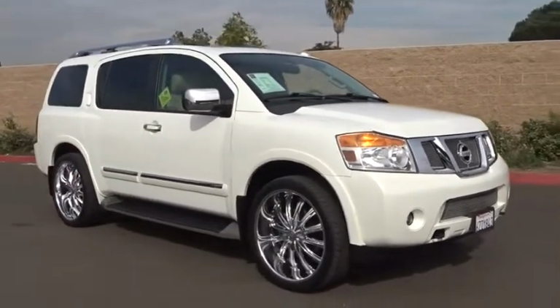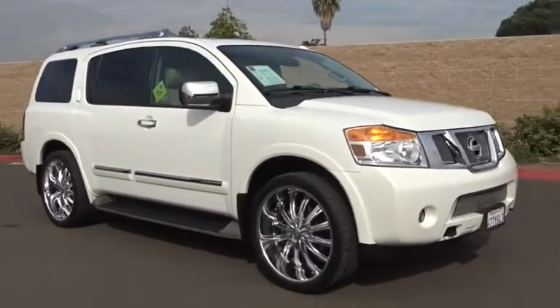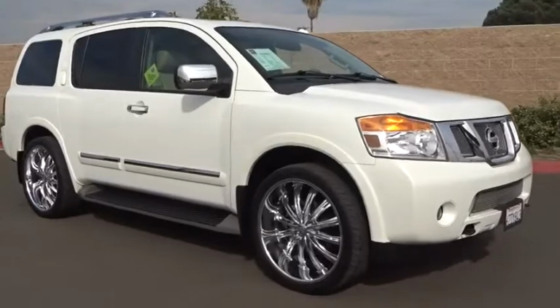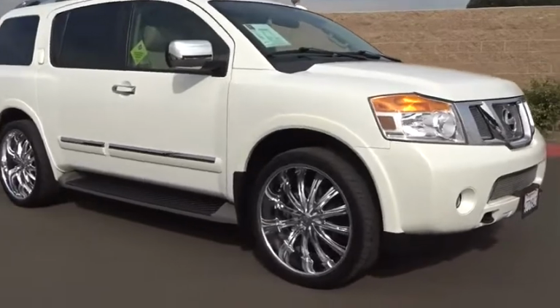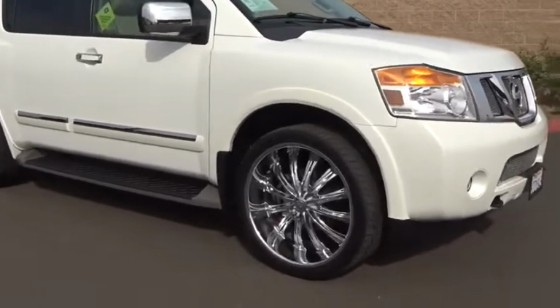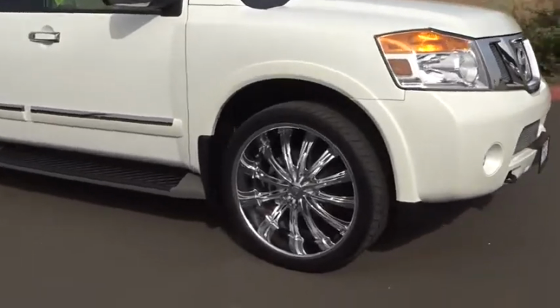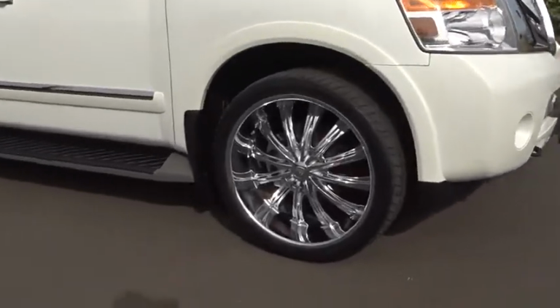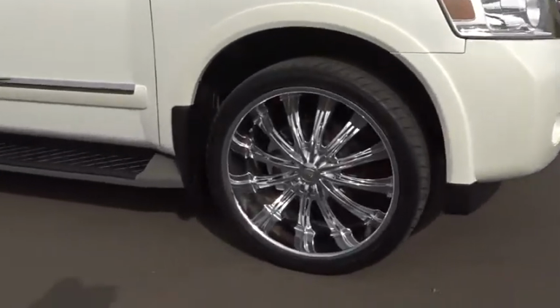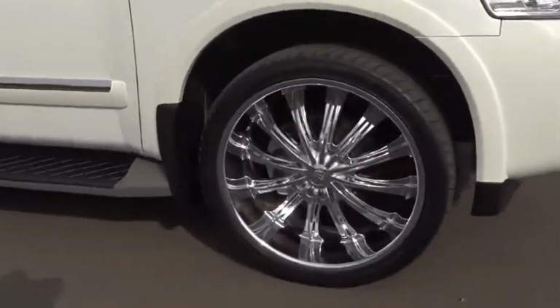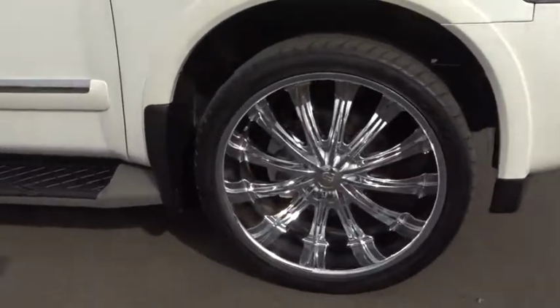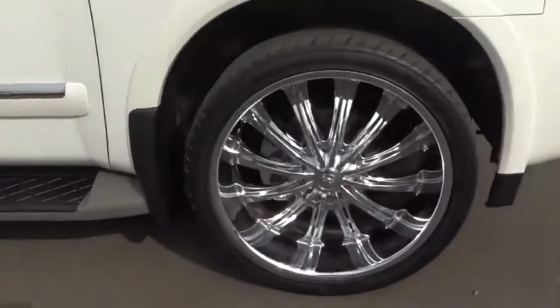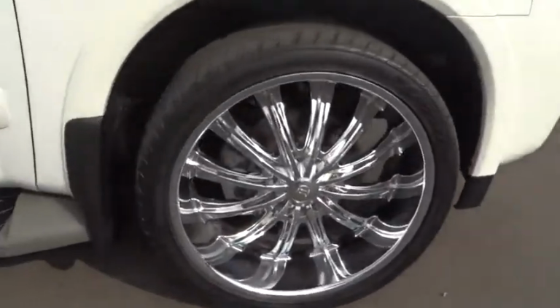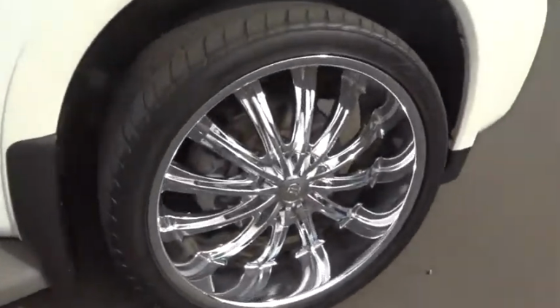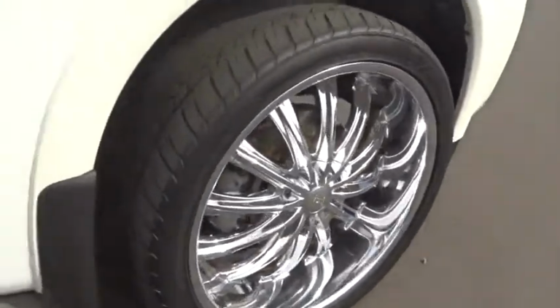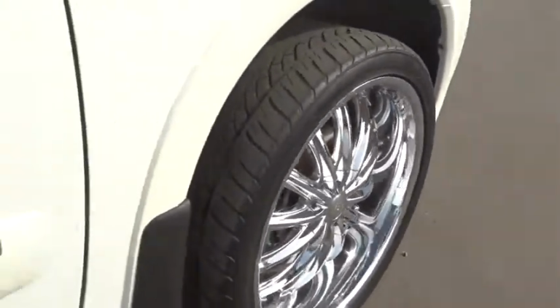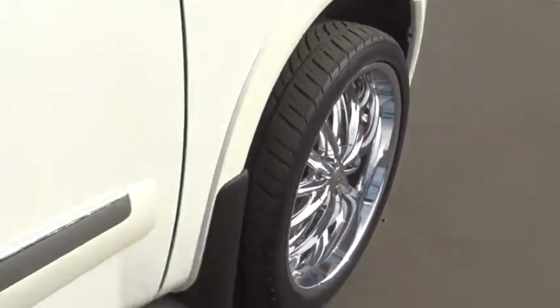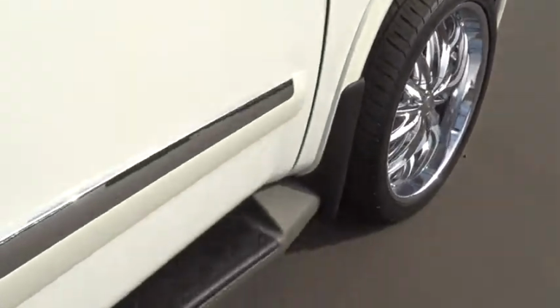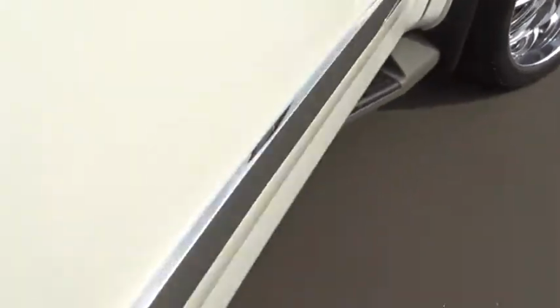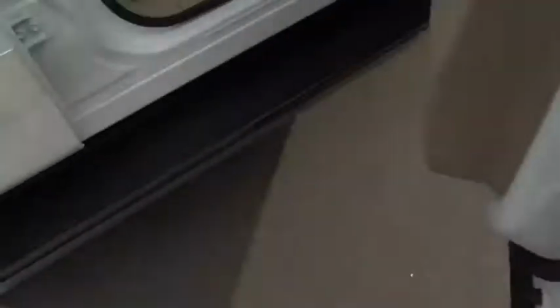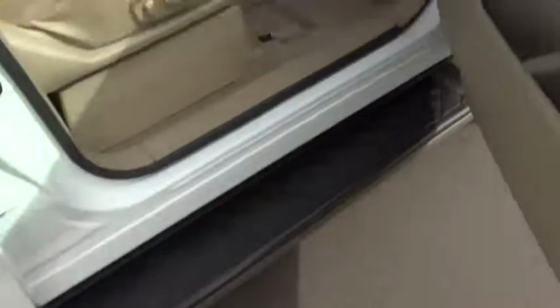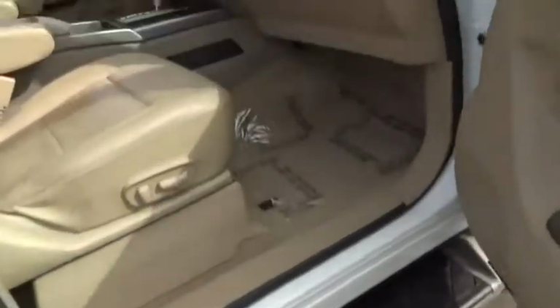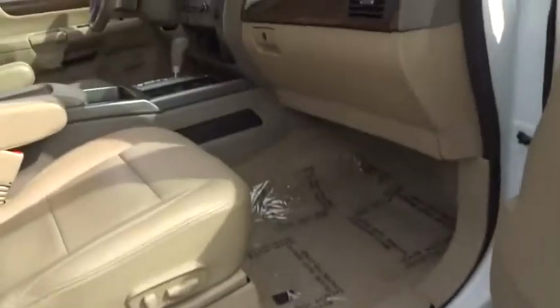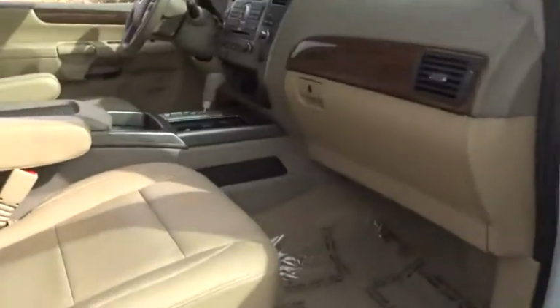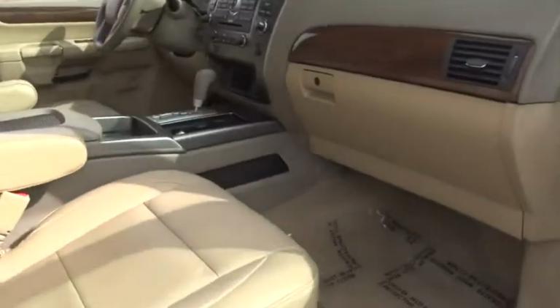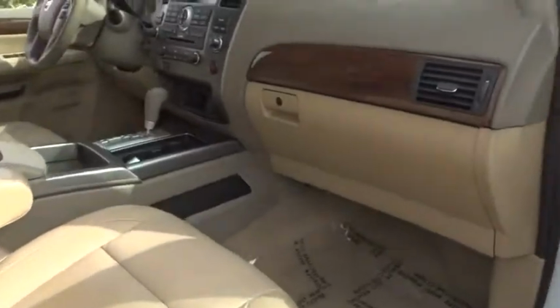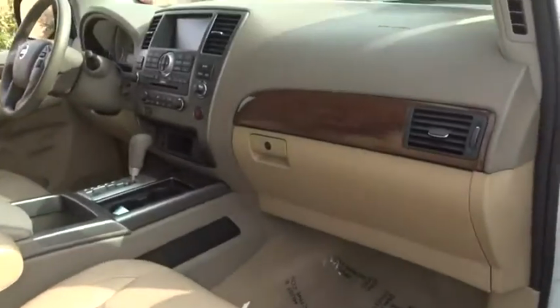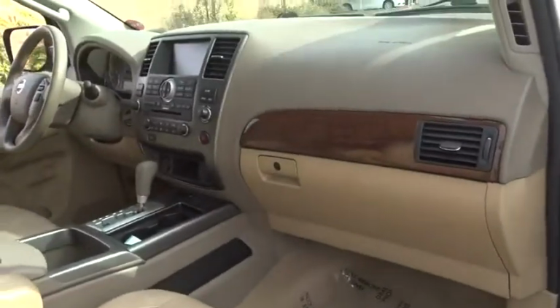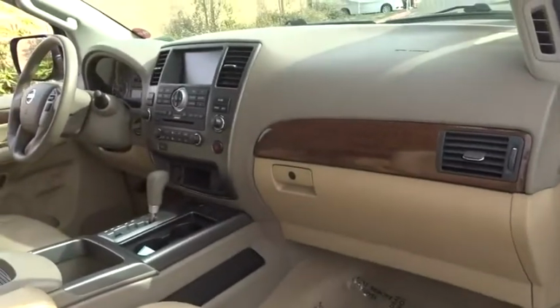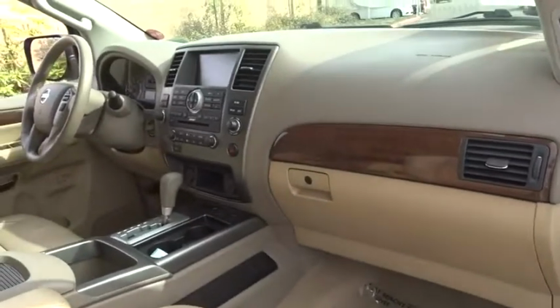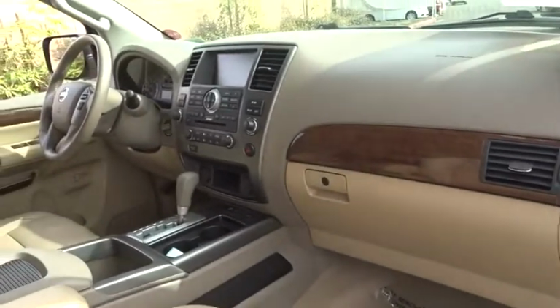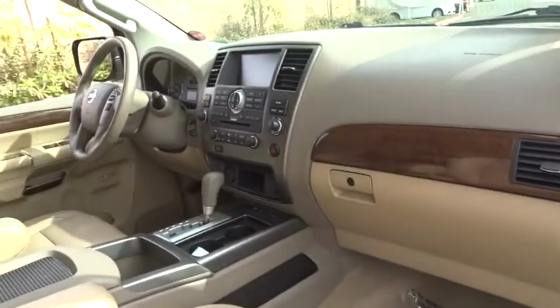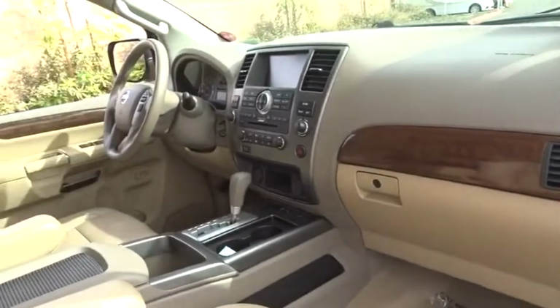Set foot in an Armada and set off on the ultimate driving adventure. This vehicle has less than 25,000 miles. Here are some of this vehicle's great options.